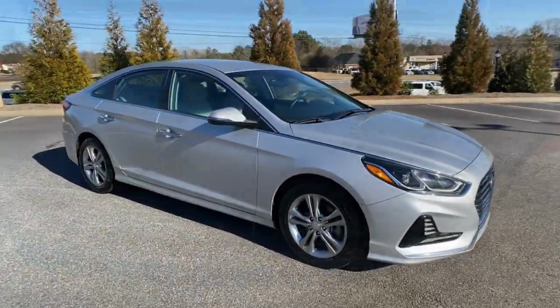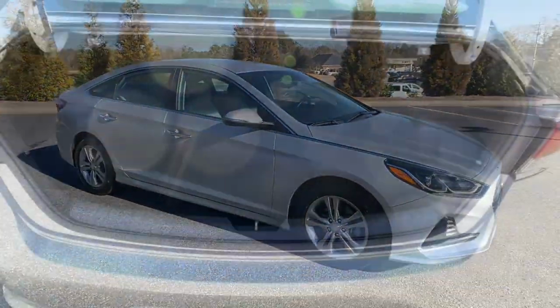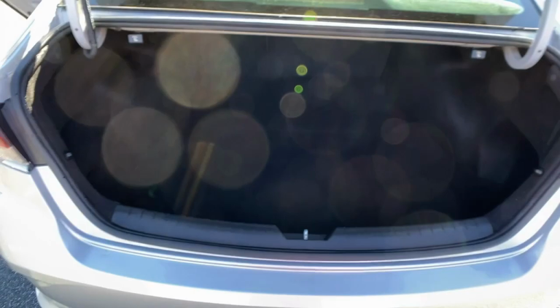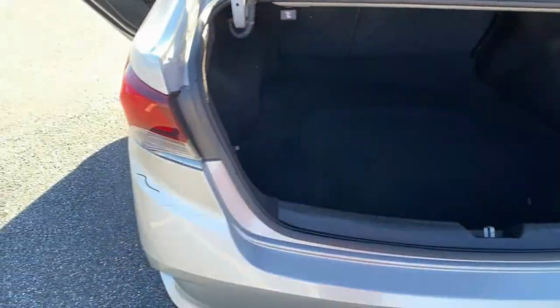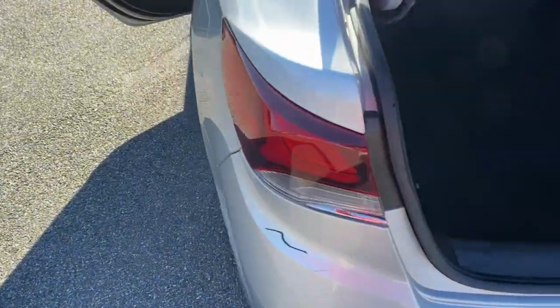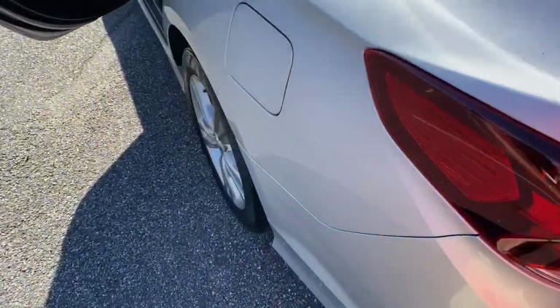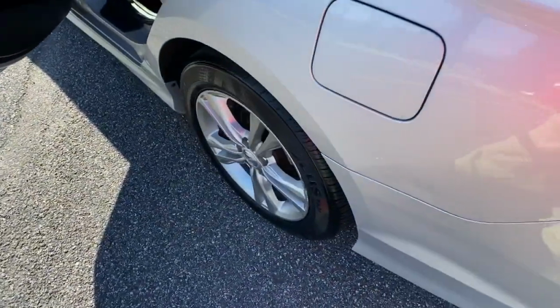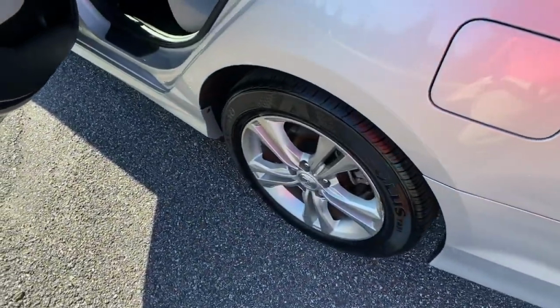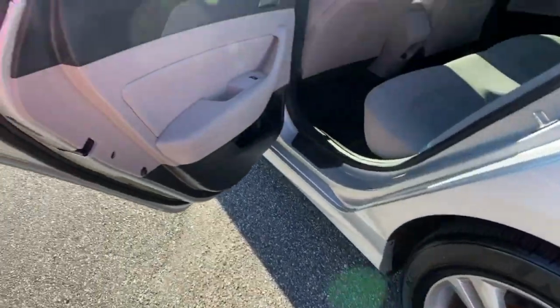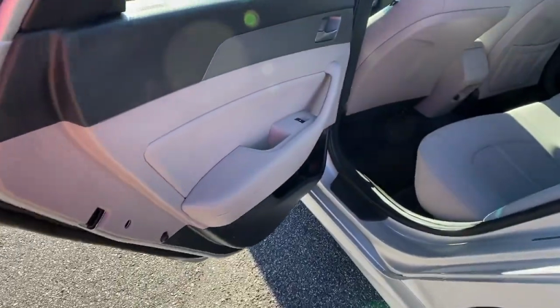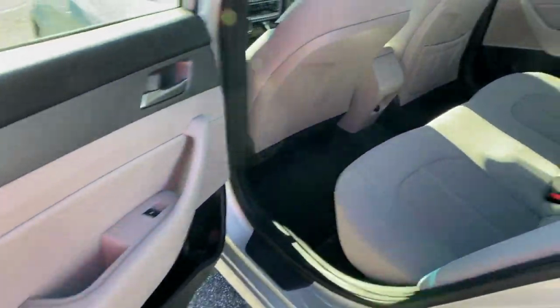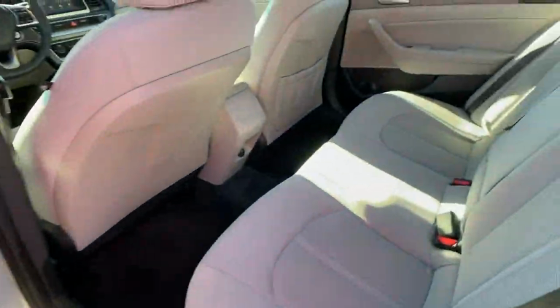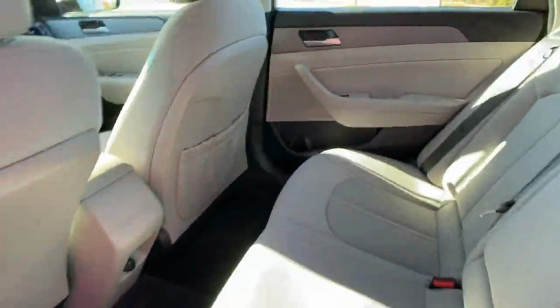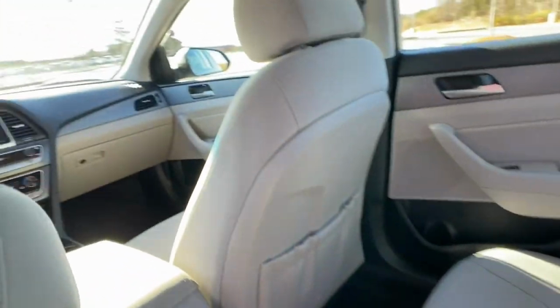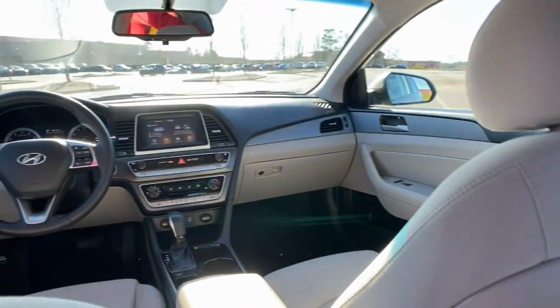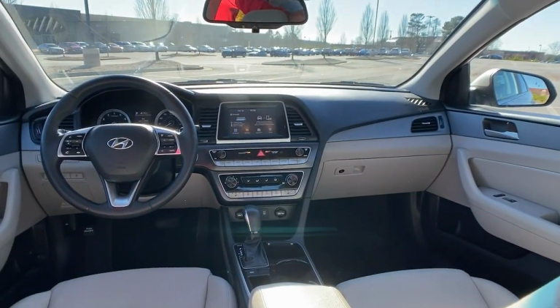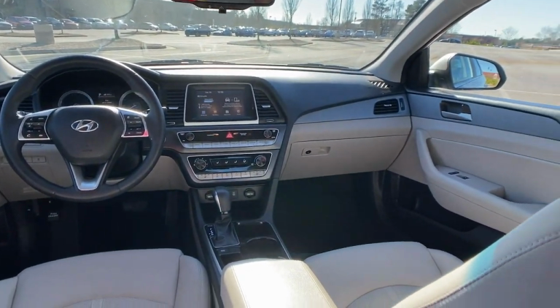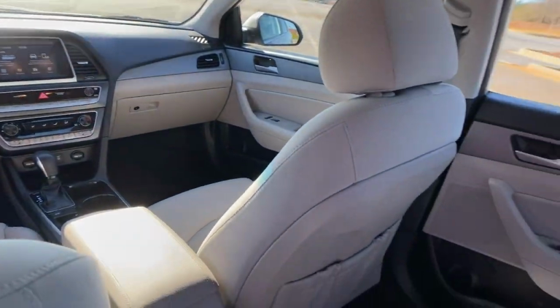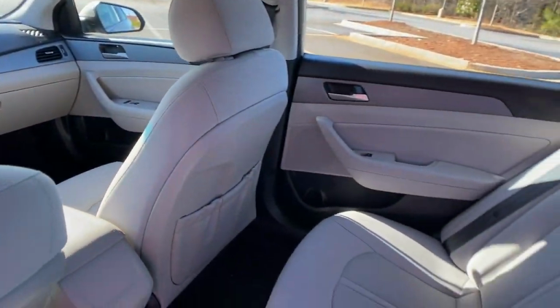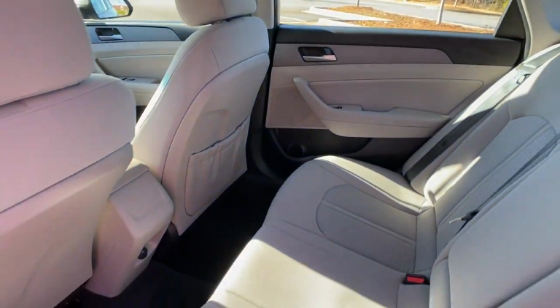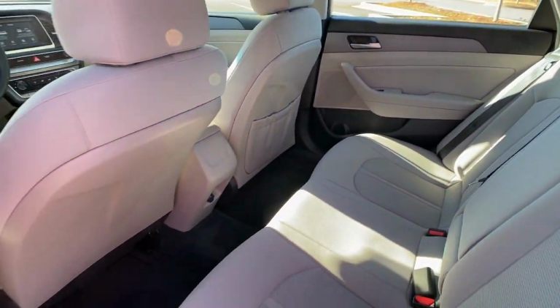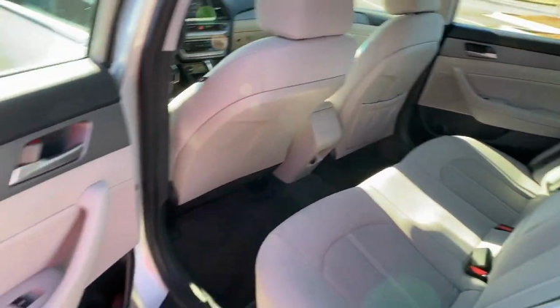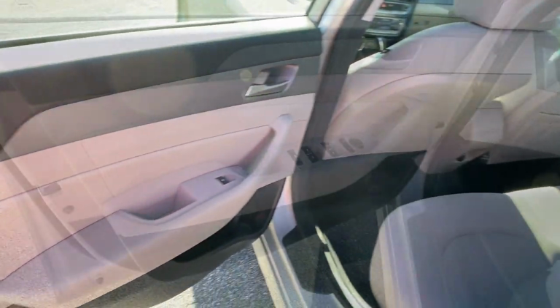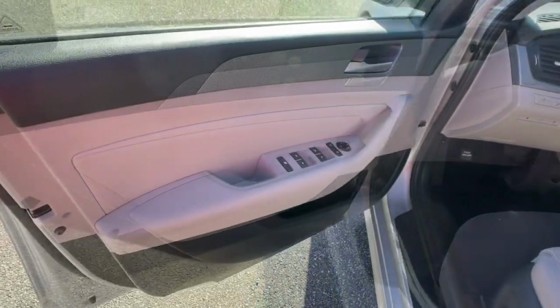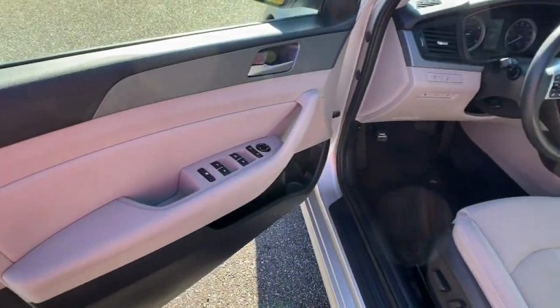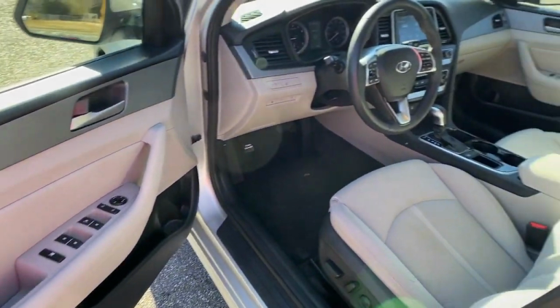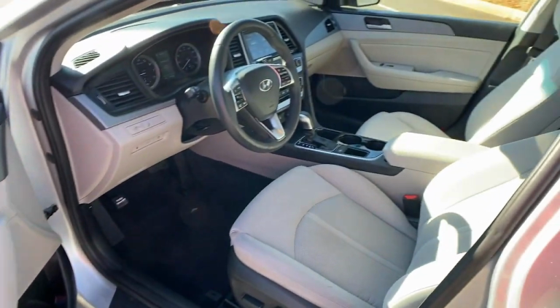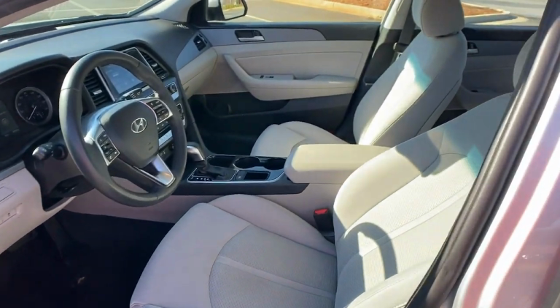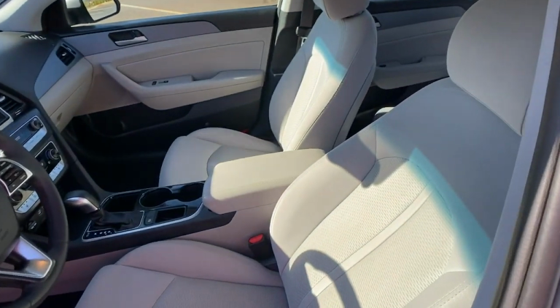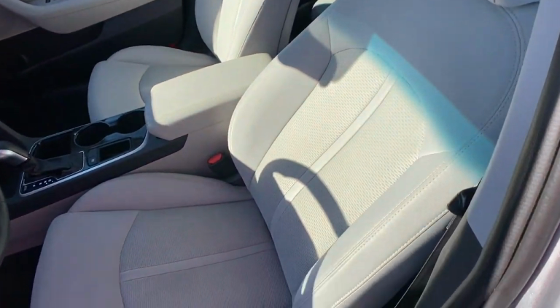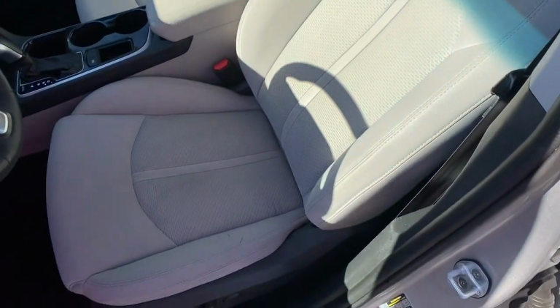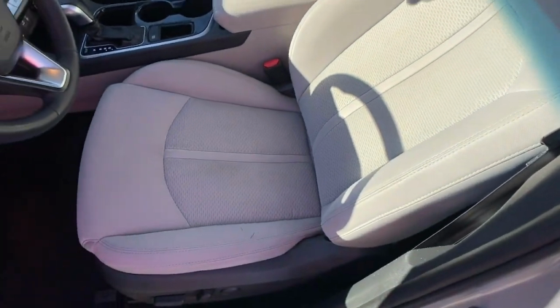These are just some of the great options this vehicle comes with: keyless entry, blind spot monitor, electronic stability control, trip computer, power windows, bucket seats, wheel locks, four-wheel disc brakes, and power steering.